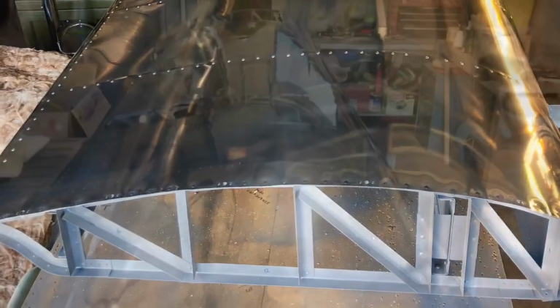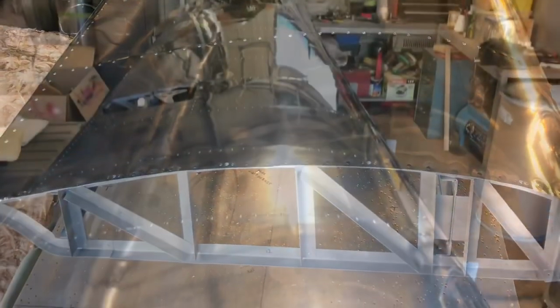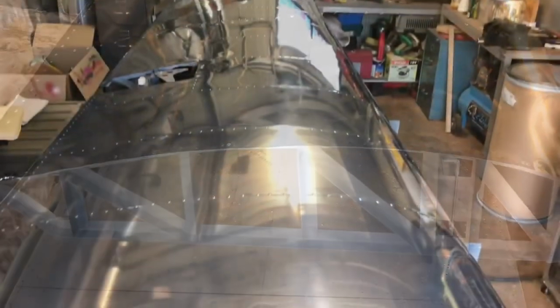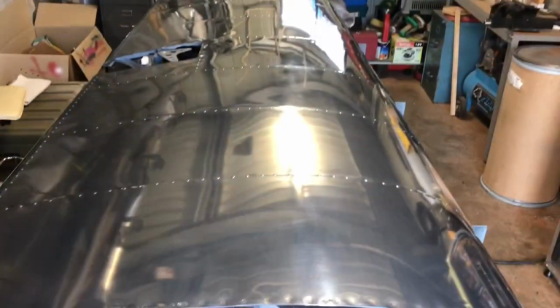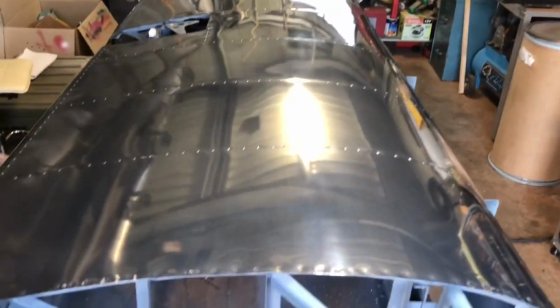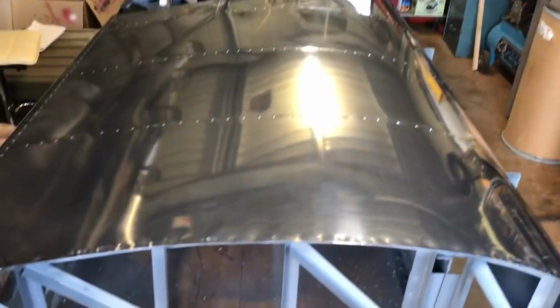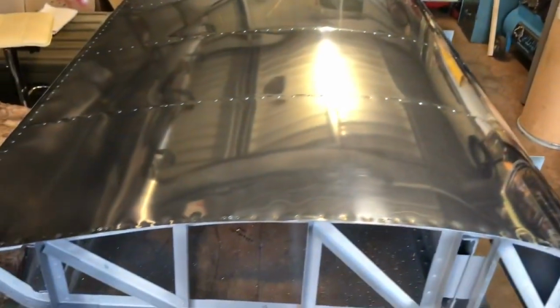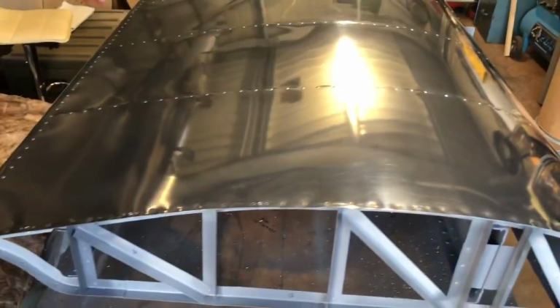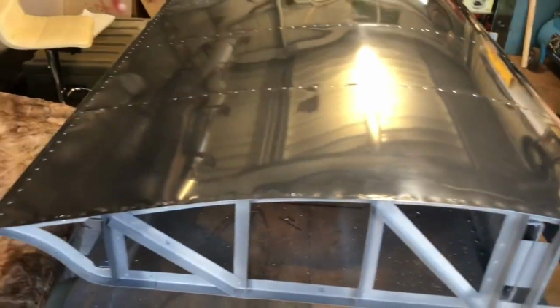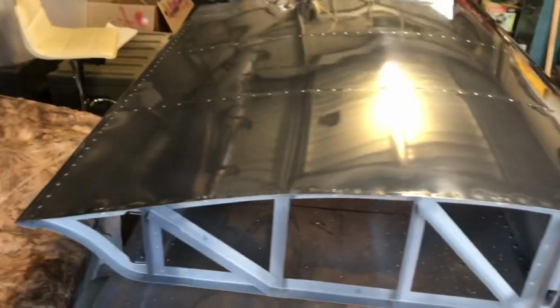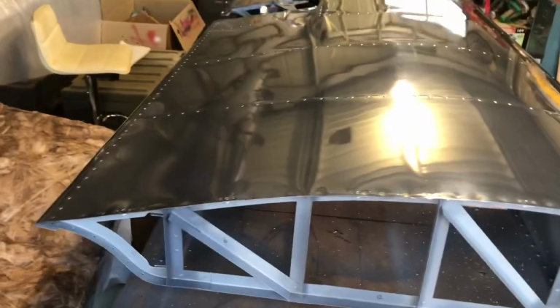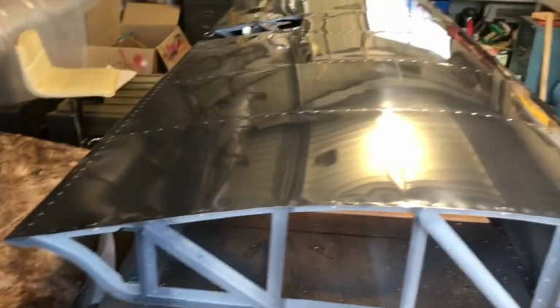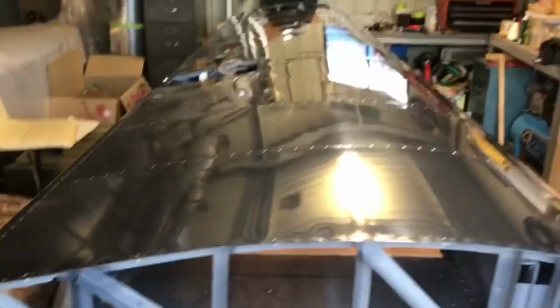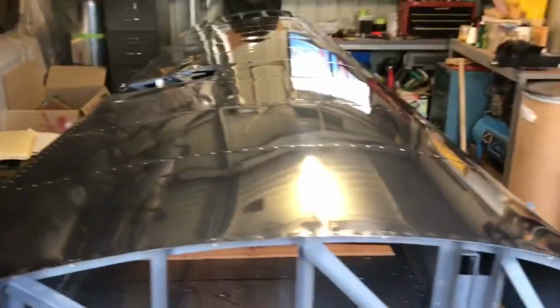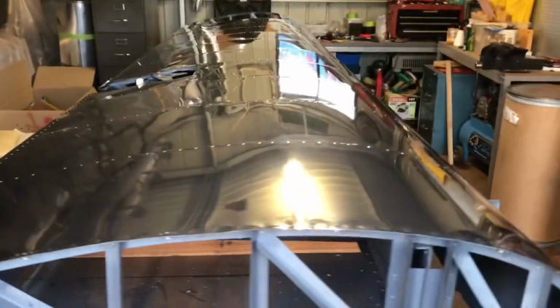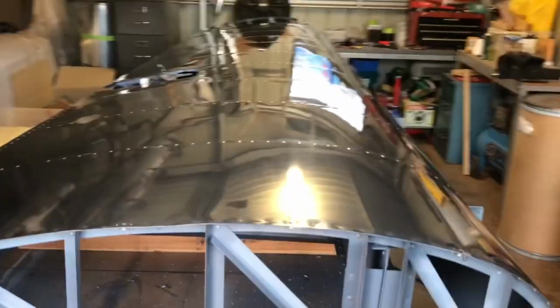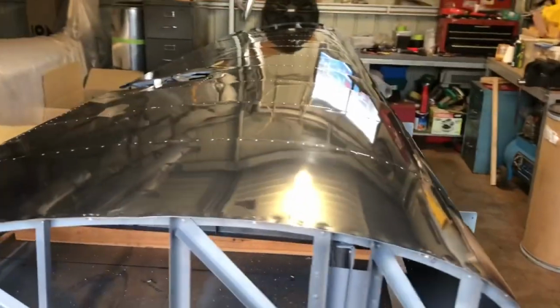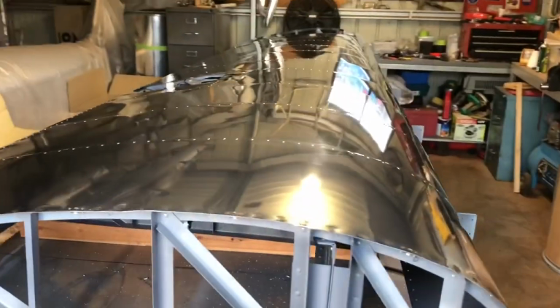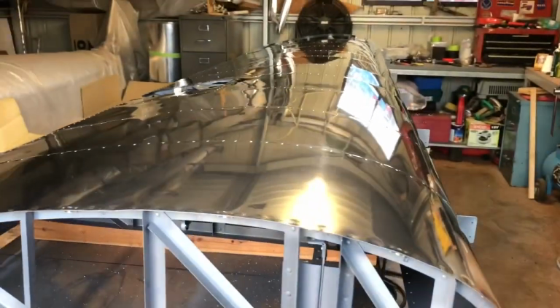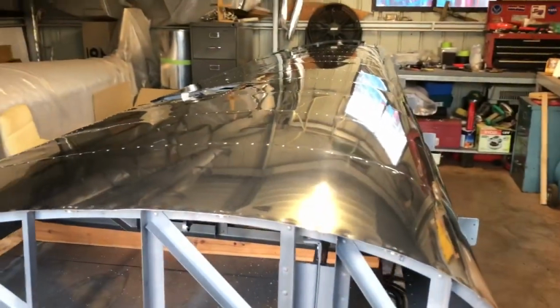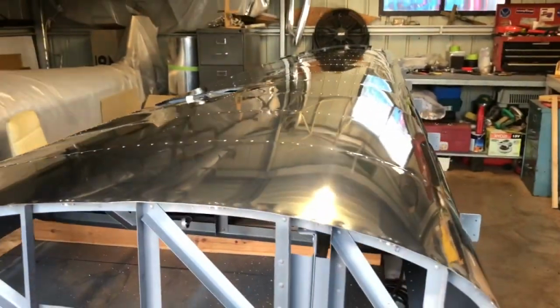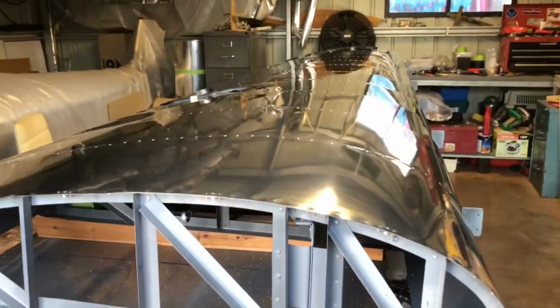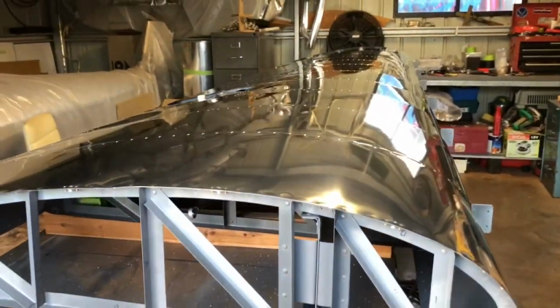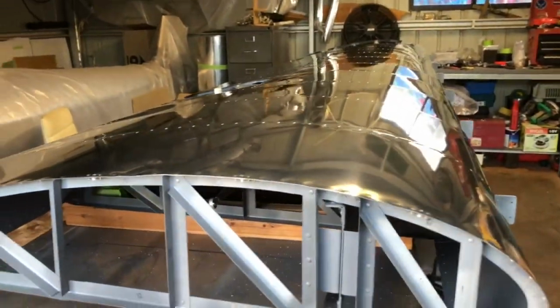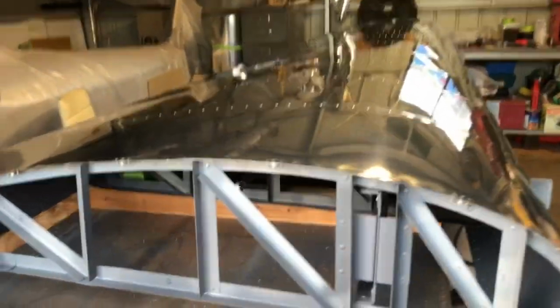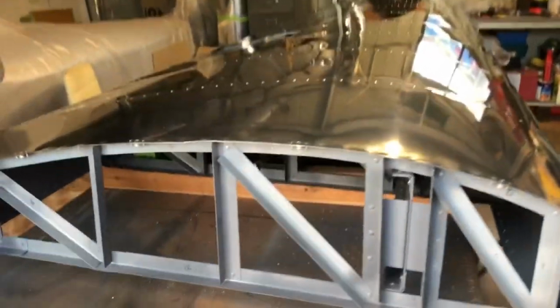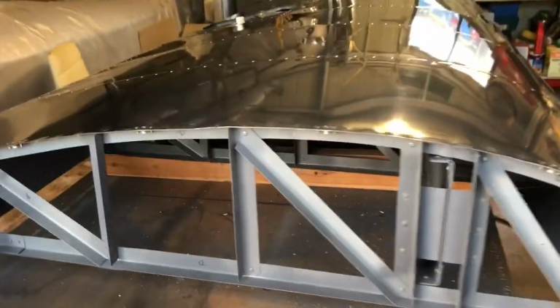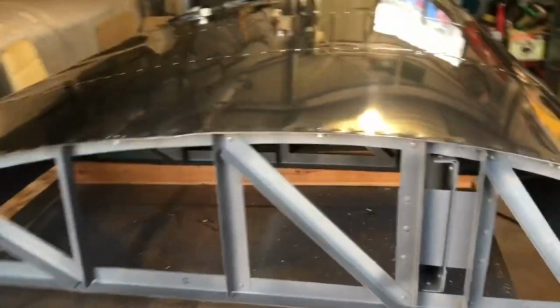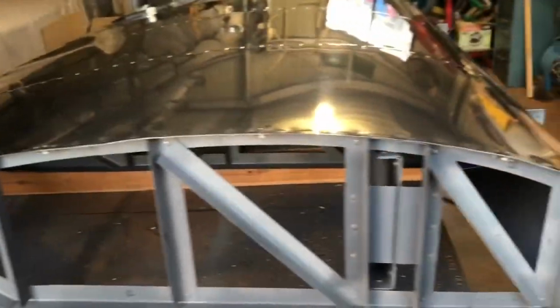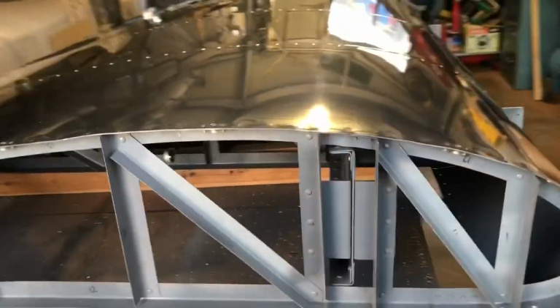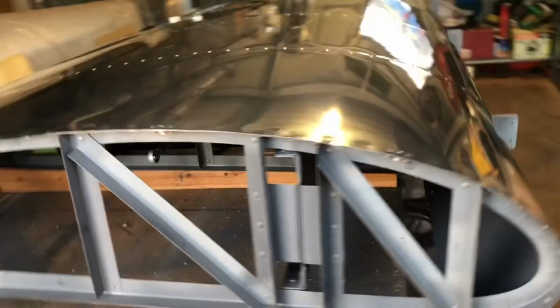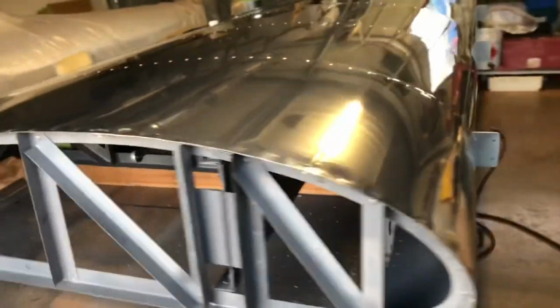Top skins on the right wing are done — all drilled, formed and riveted on, polished up, all nice and lovely.